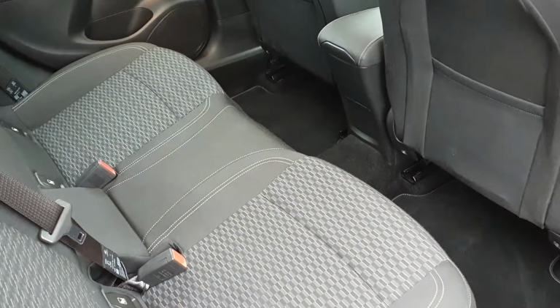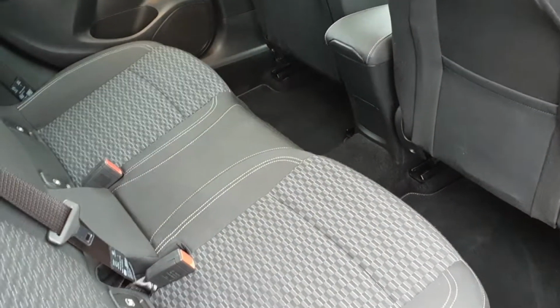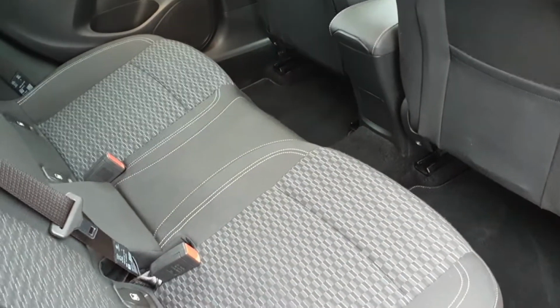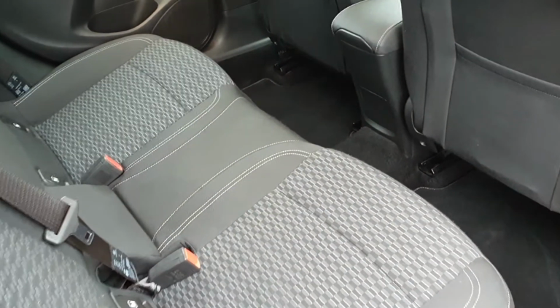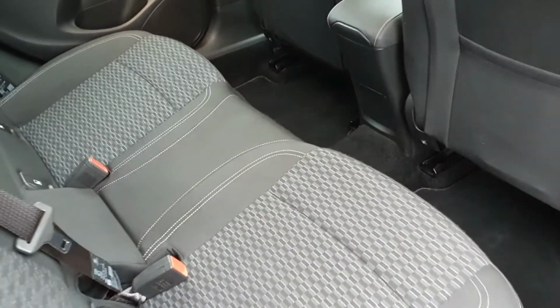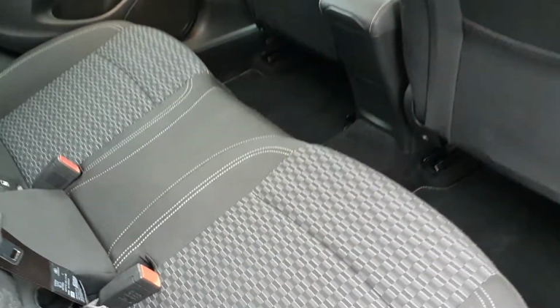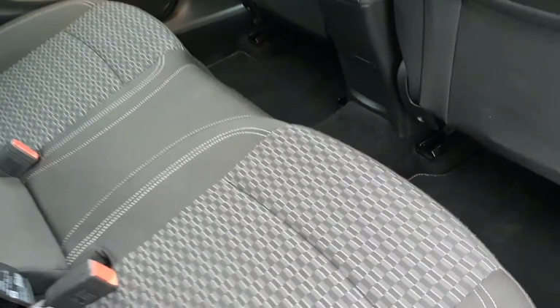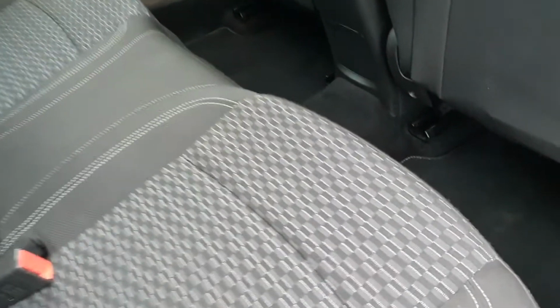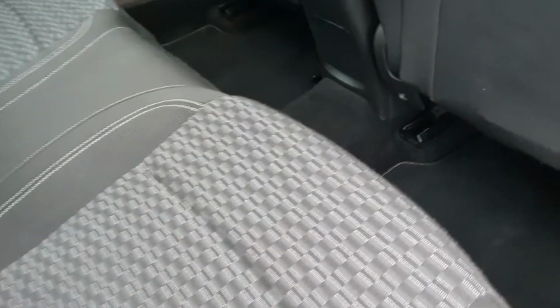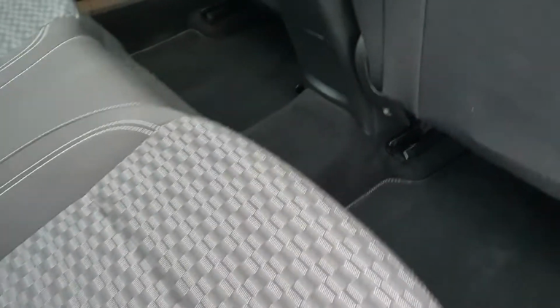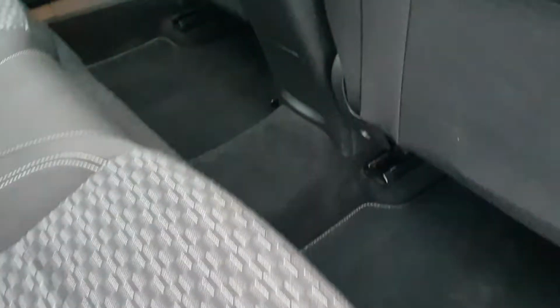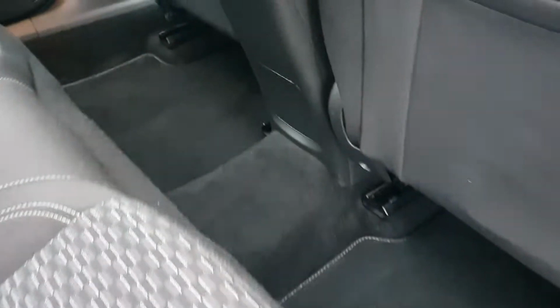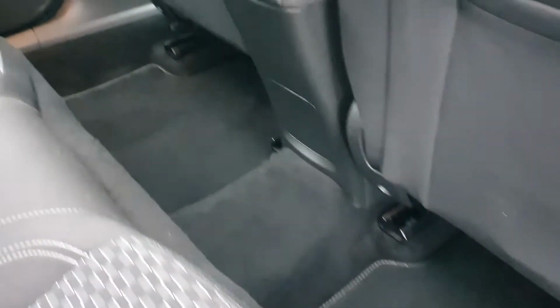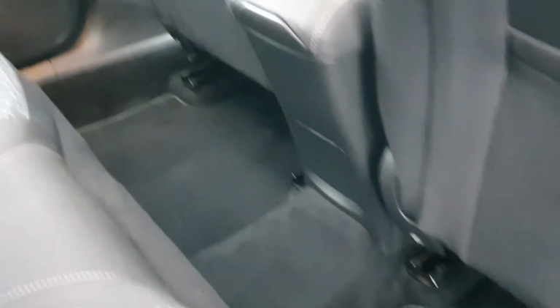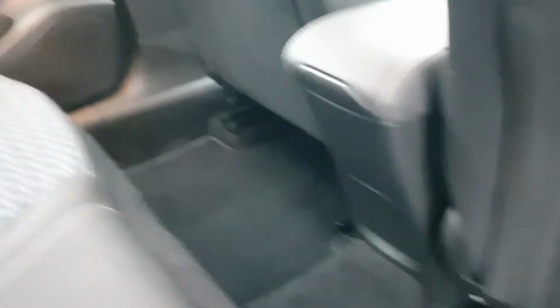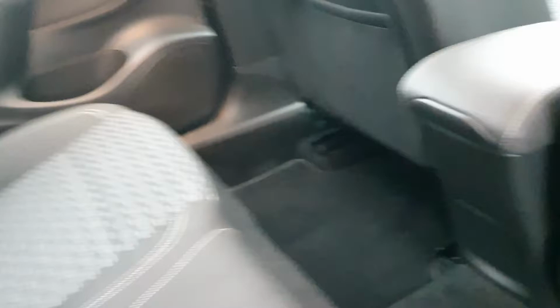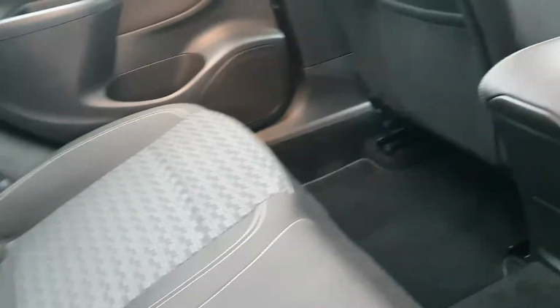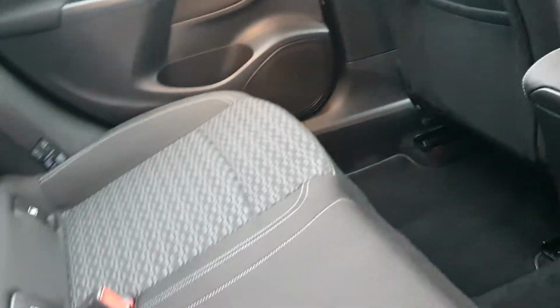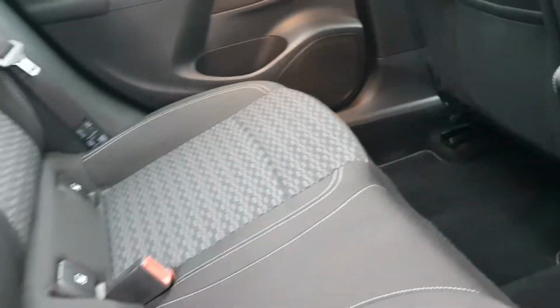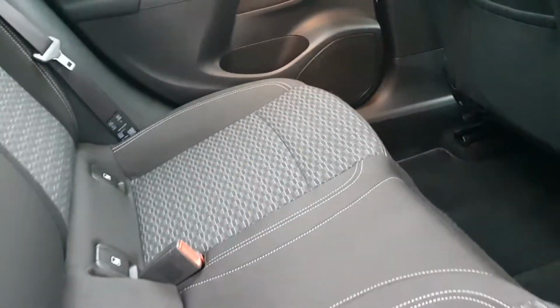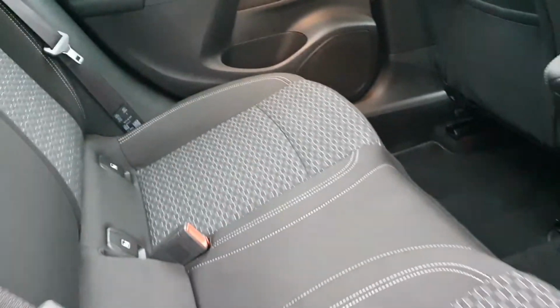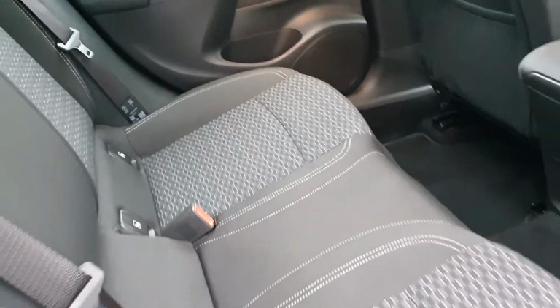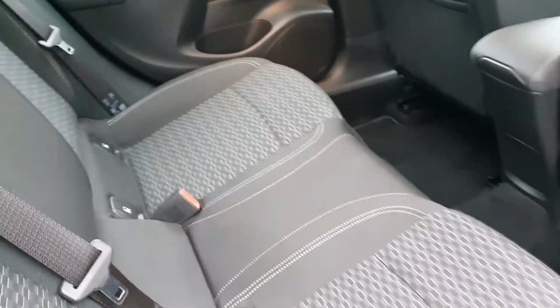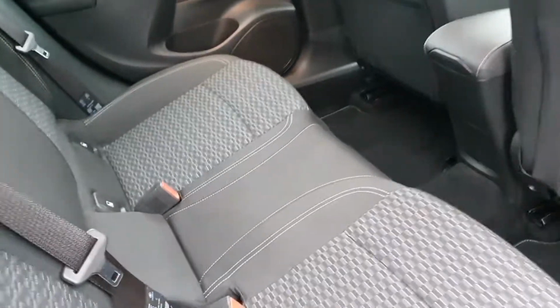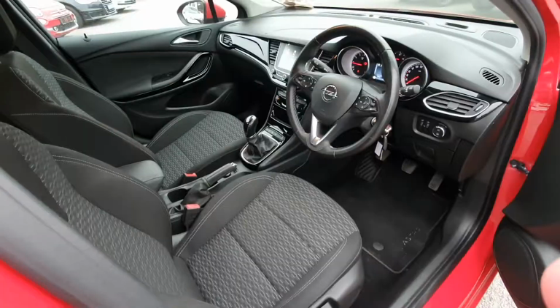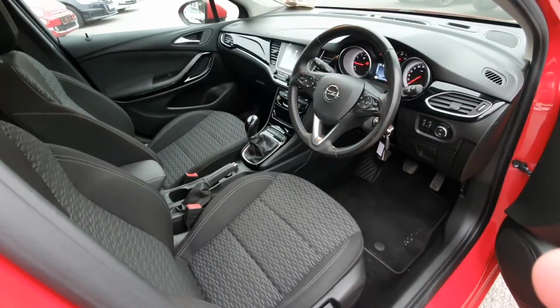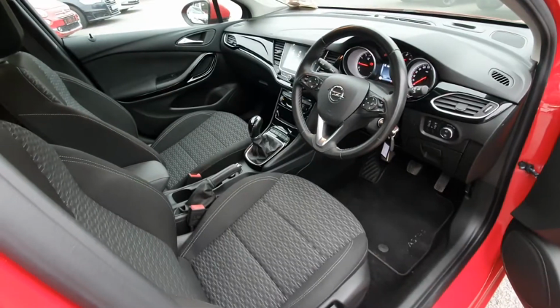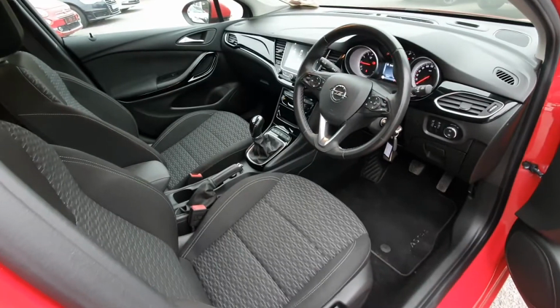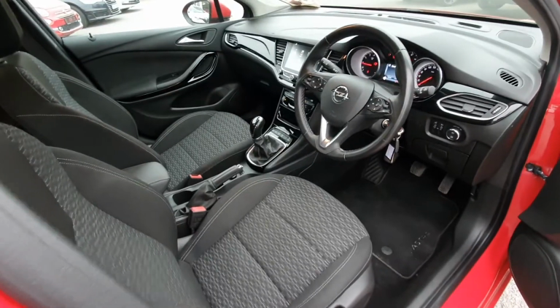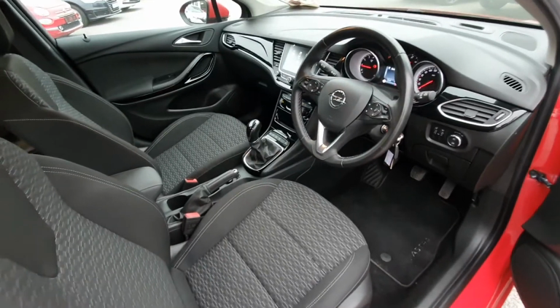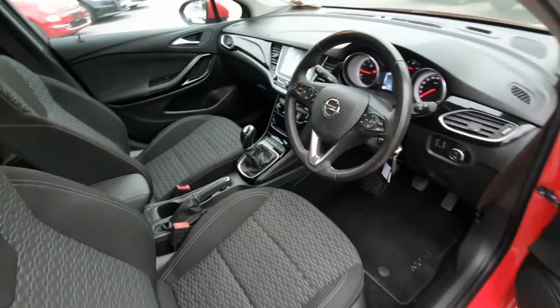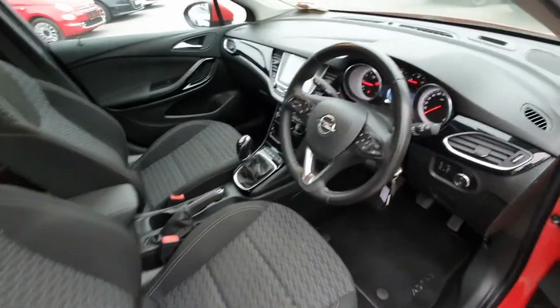You have black cloth interior on the inside with loads of legroom. You also have isofix points on either side and full electric windows.